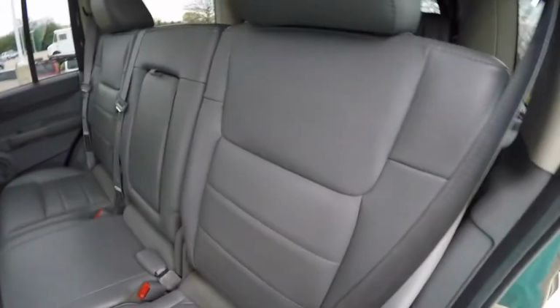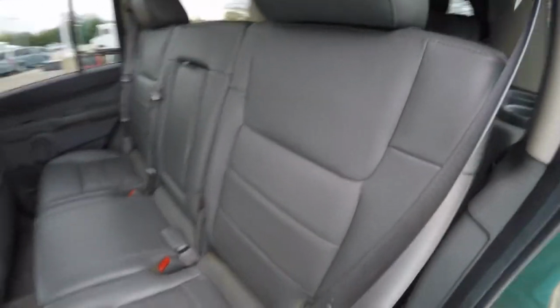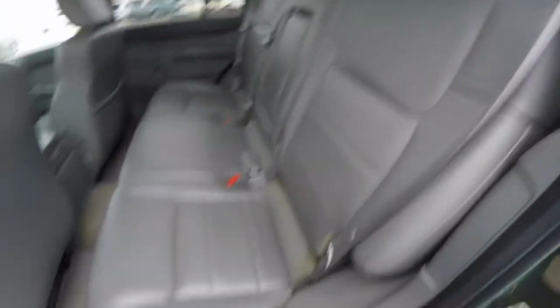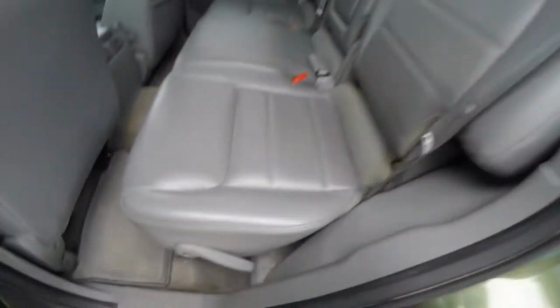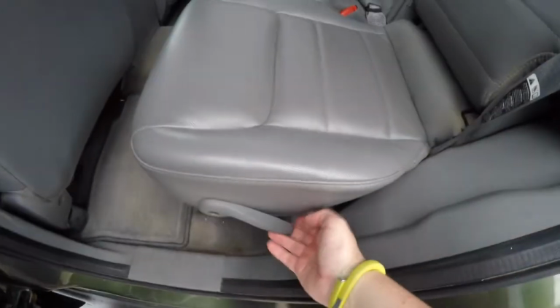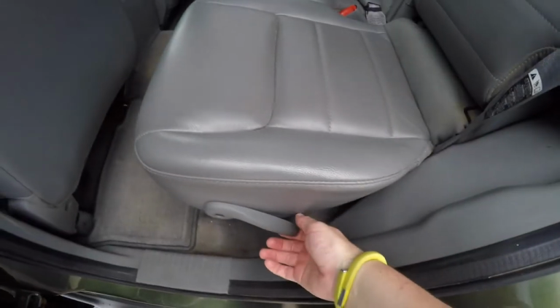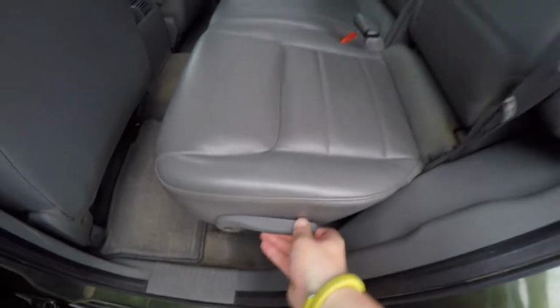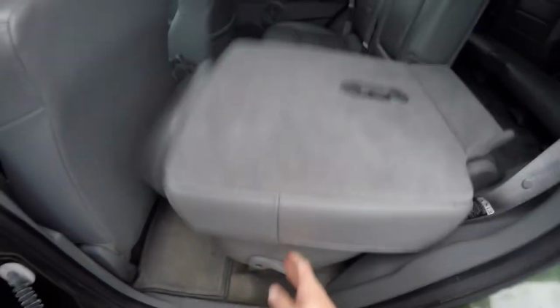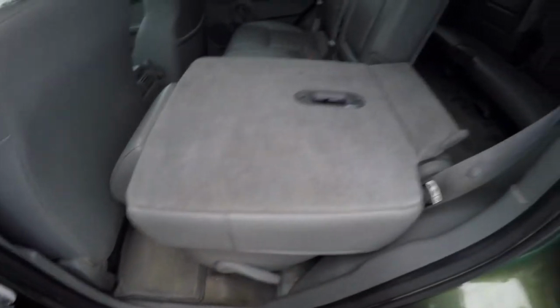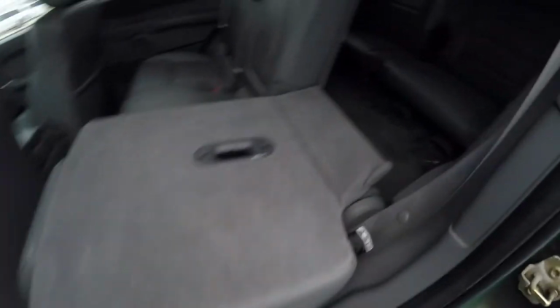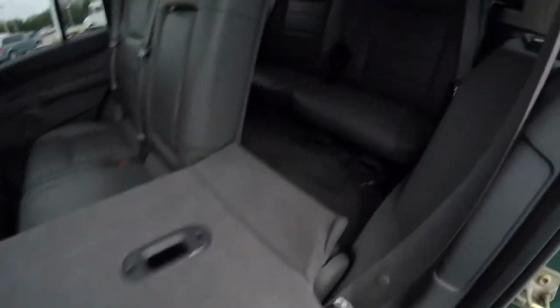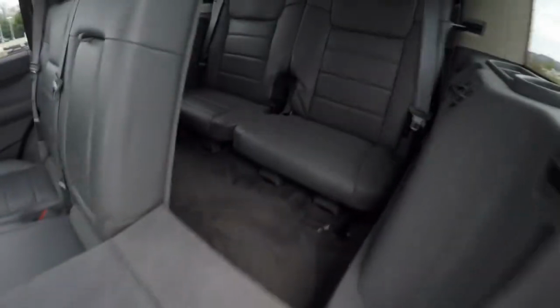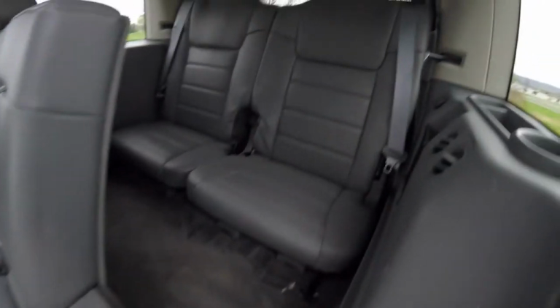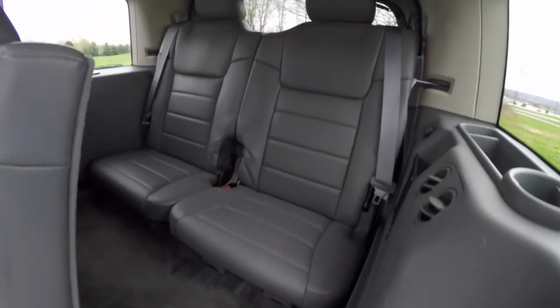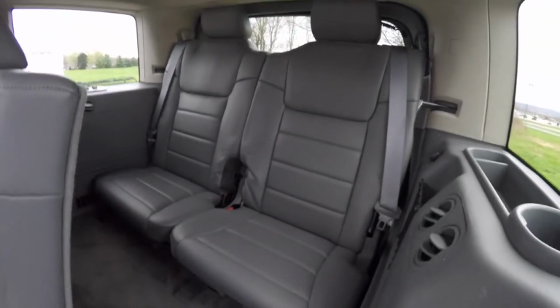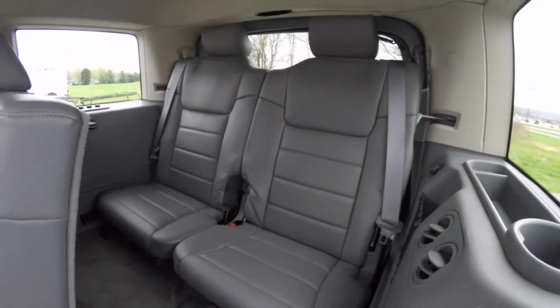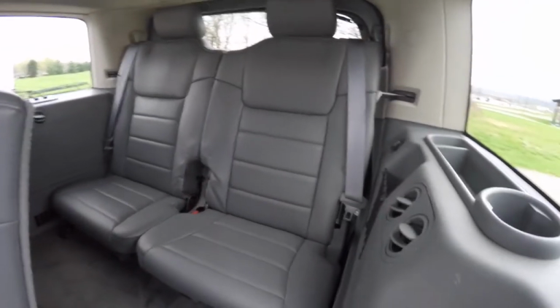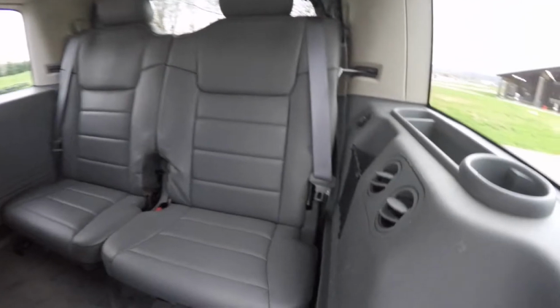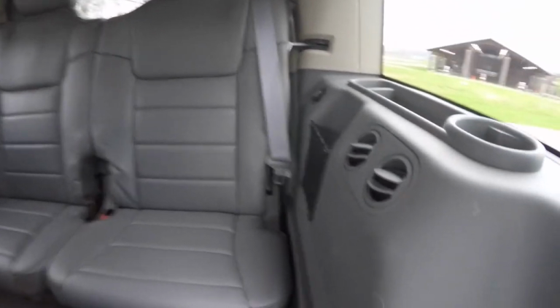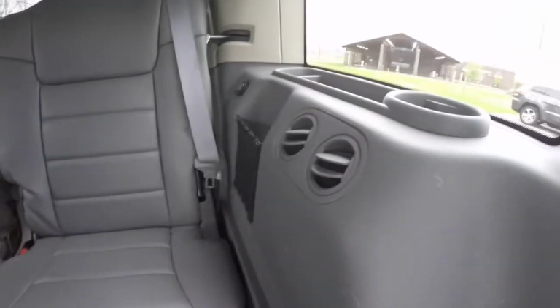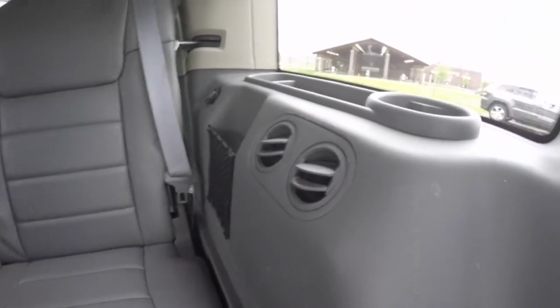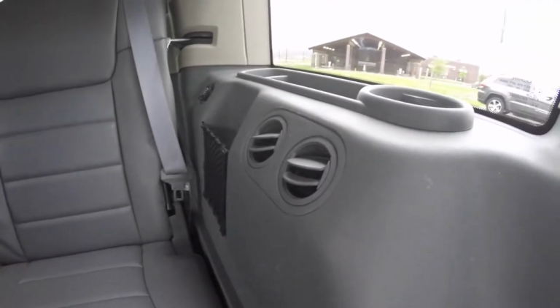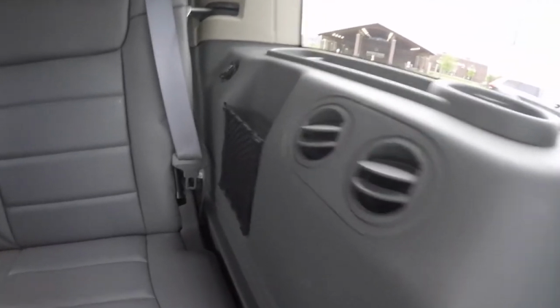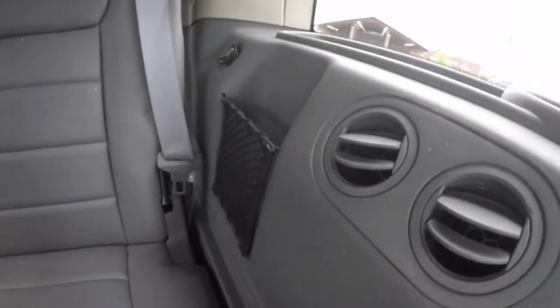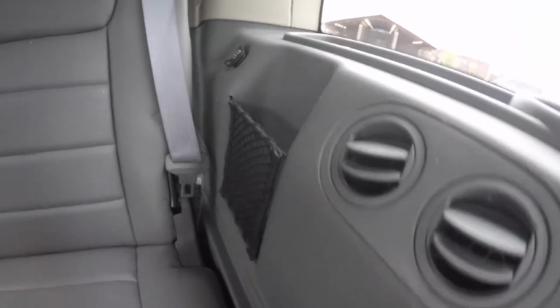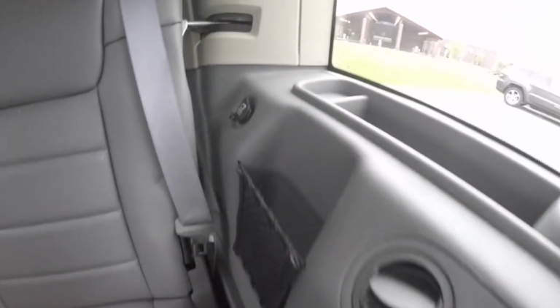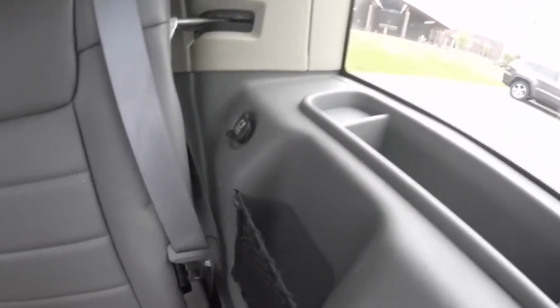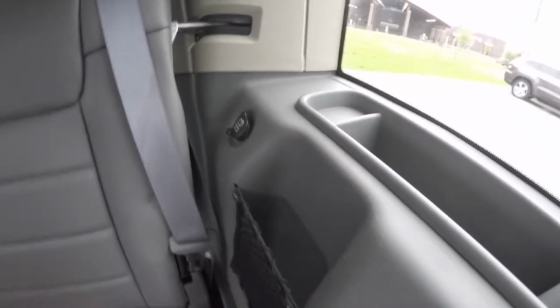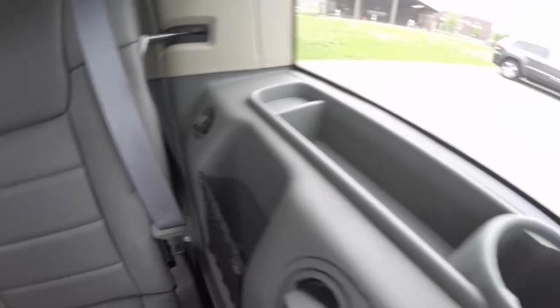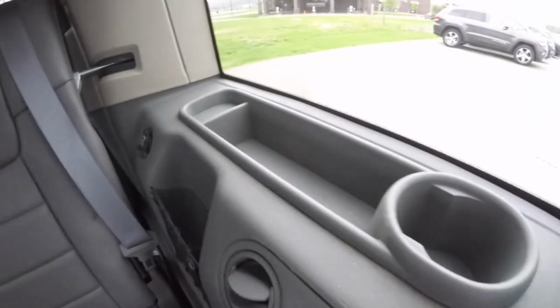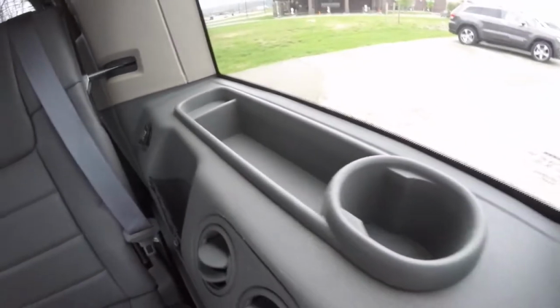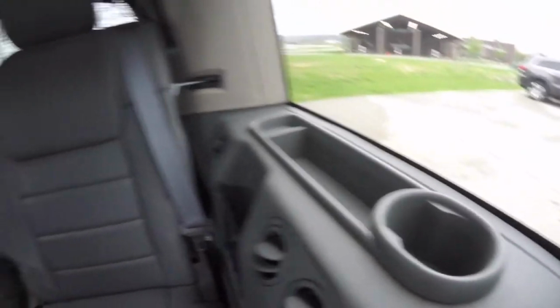Folding the seats is easy — just locate the lever at the base of the seat. The third row seats two across. Rear seat passengers have their own positional air vents, a little storage bag, and a 12-volt power point with storage tray and cup holders.